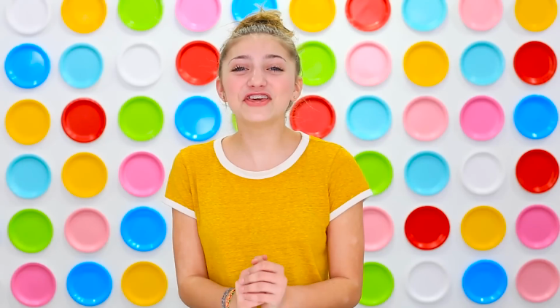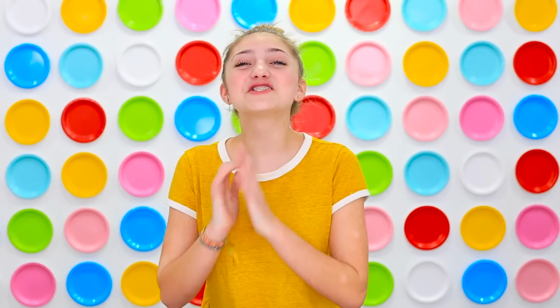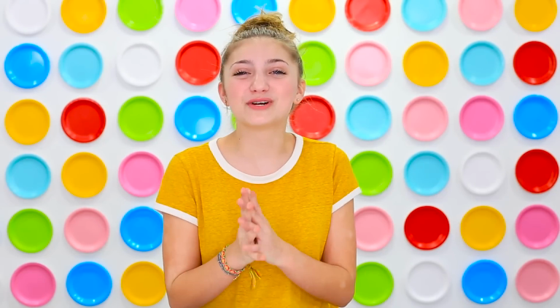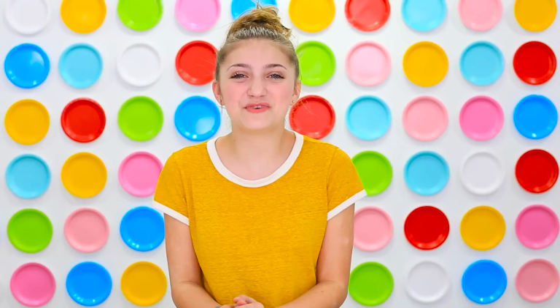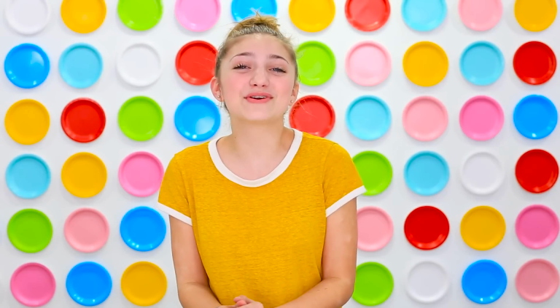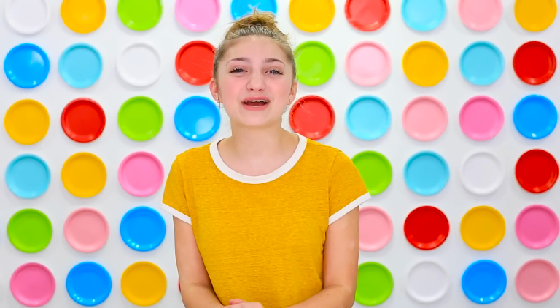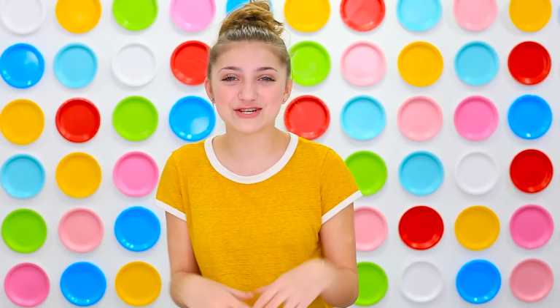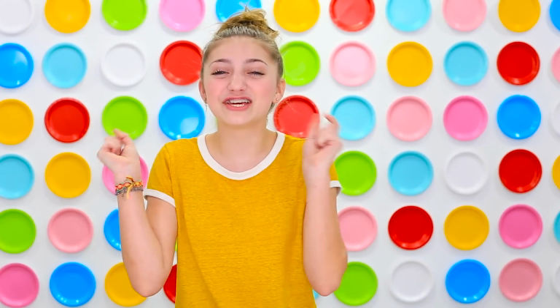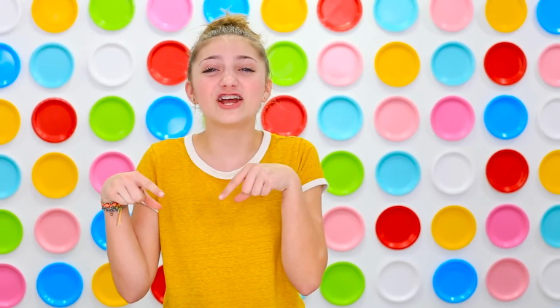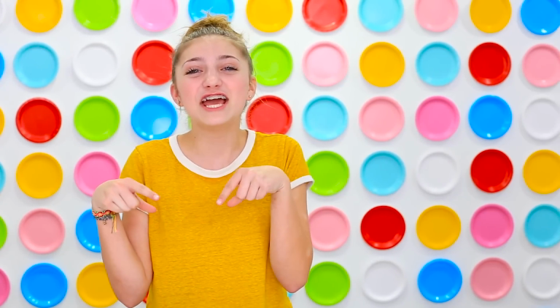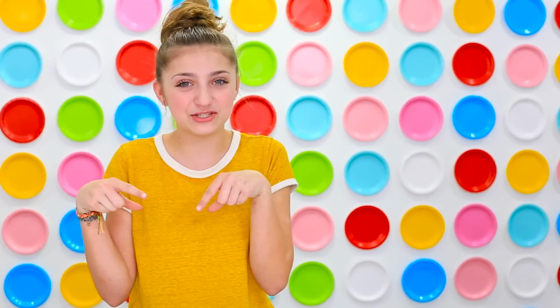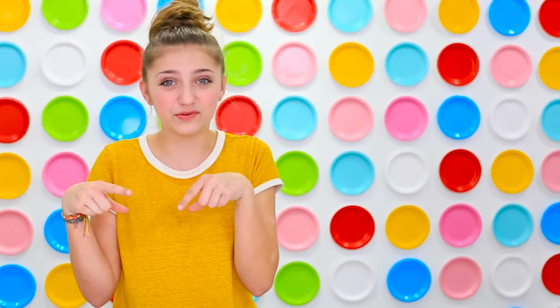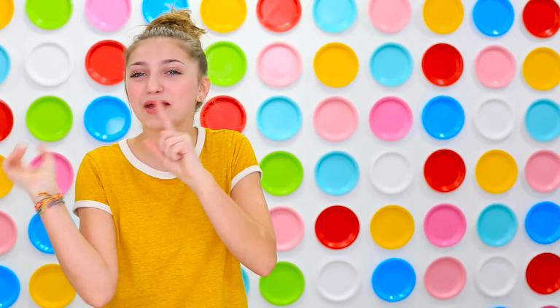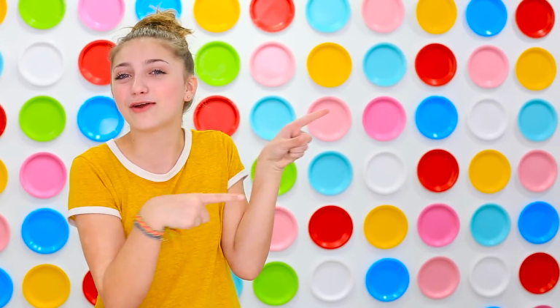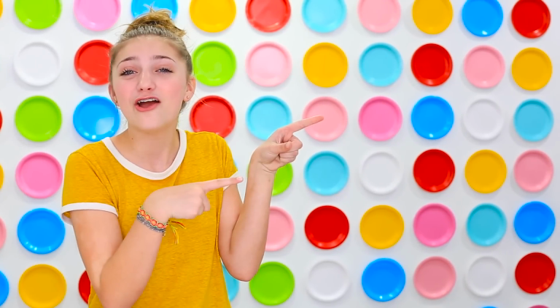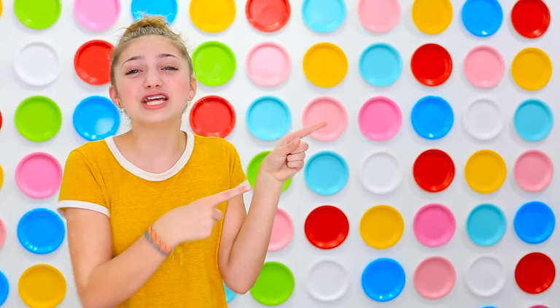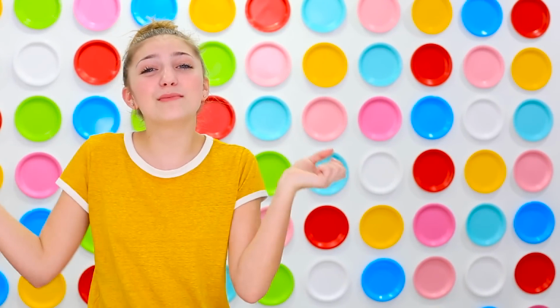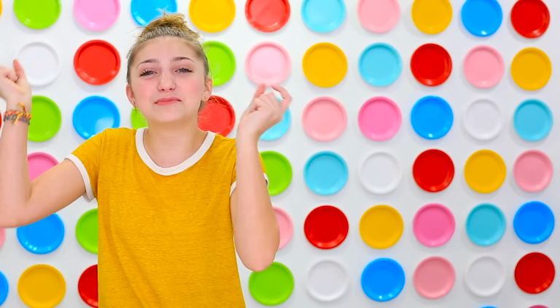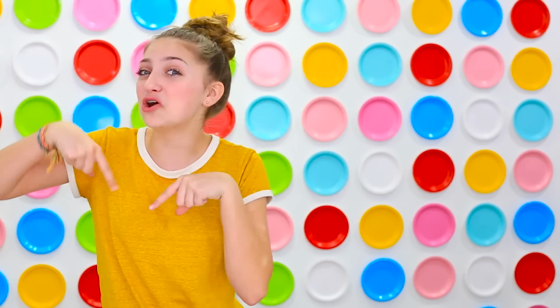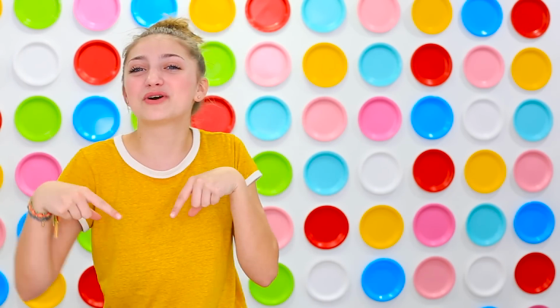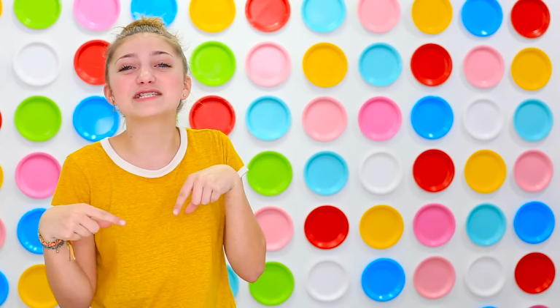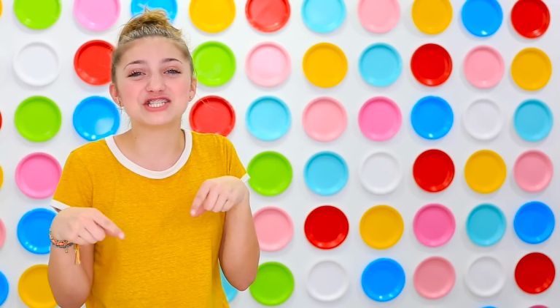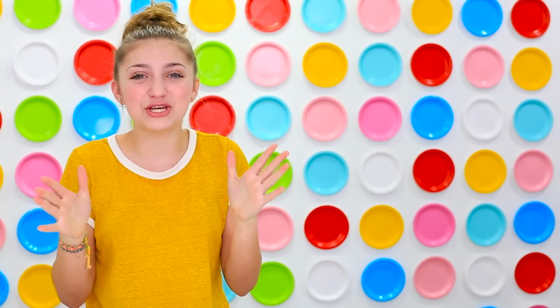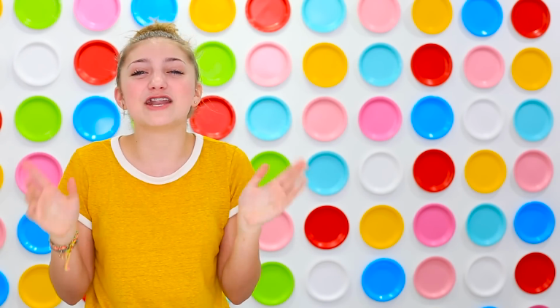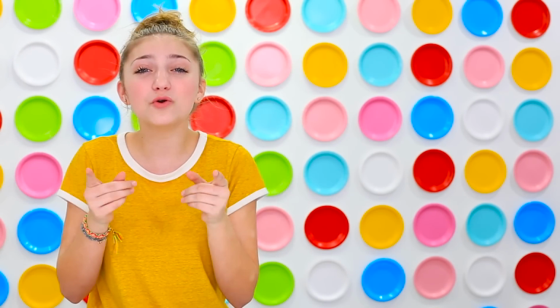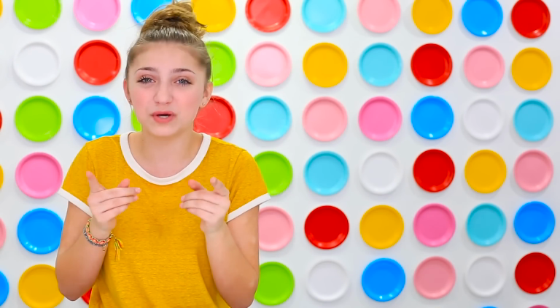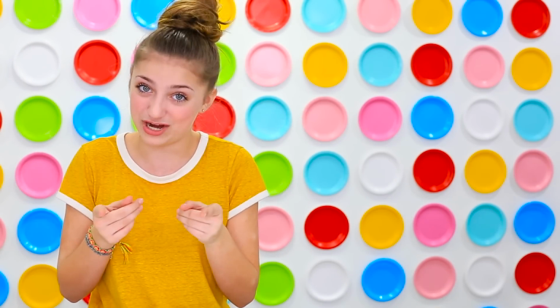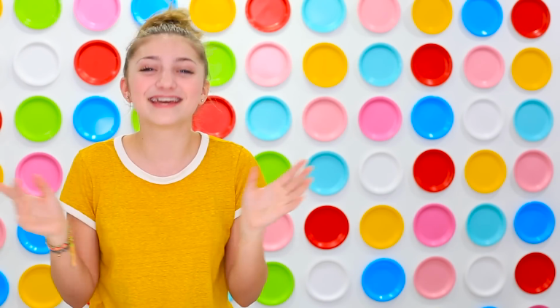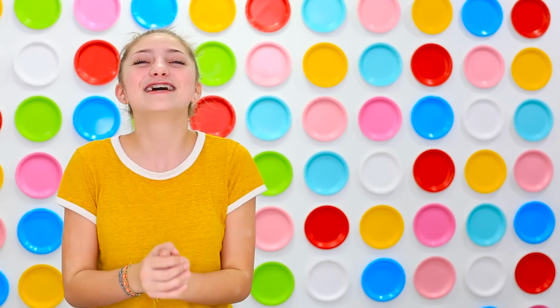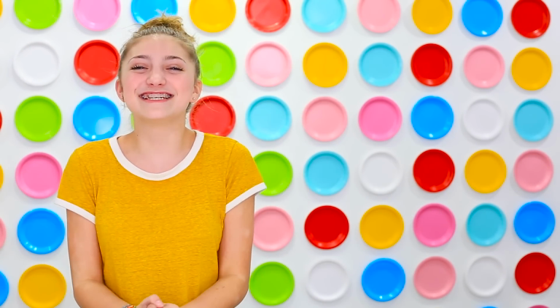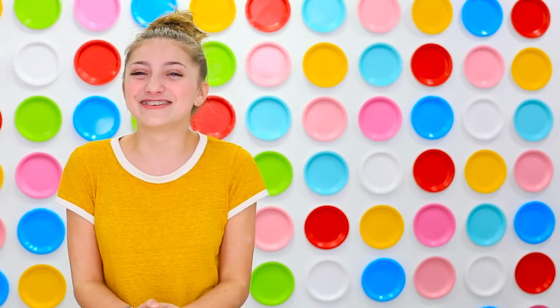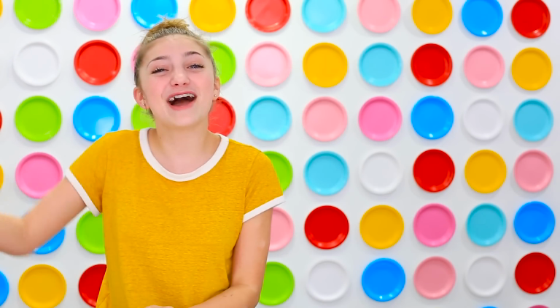Thank you guys so much for watching this video. You can subscribe to my channel by clicking right here, and you can watch my other videos by clicking right here. Leave a comment down below which one of these pranks you would use, and who you would prank. See you soon! Bye!